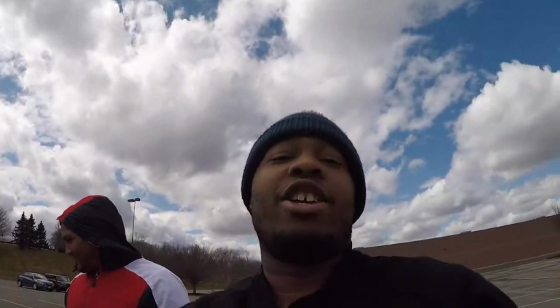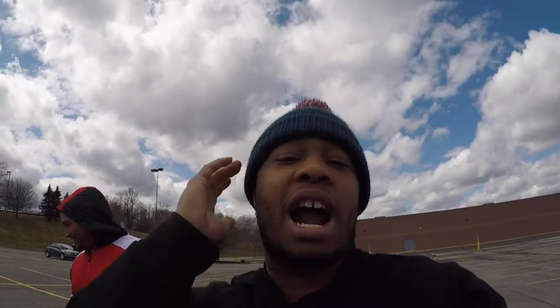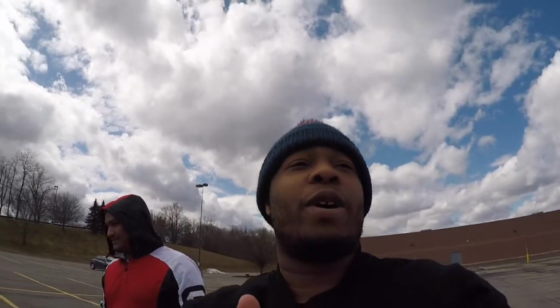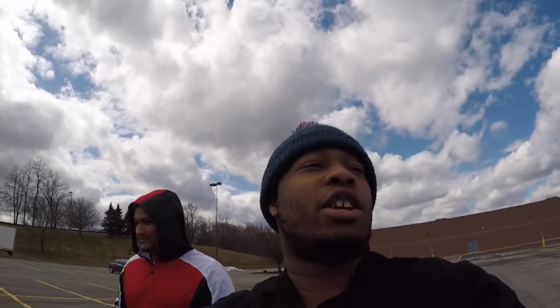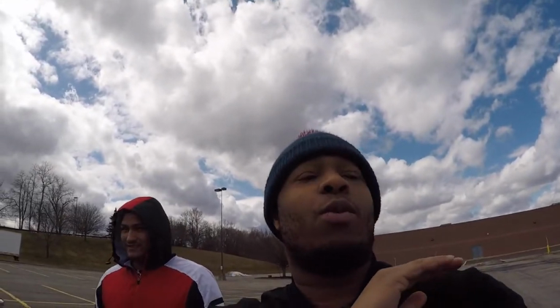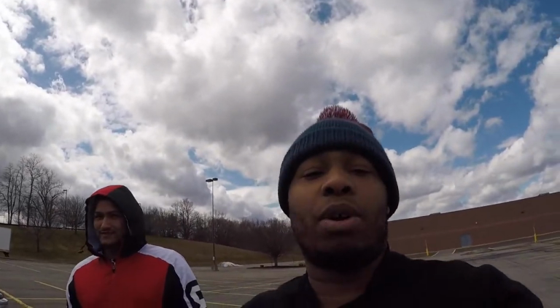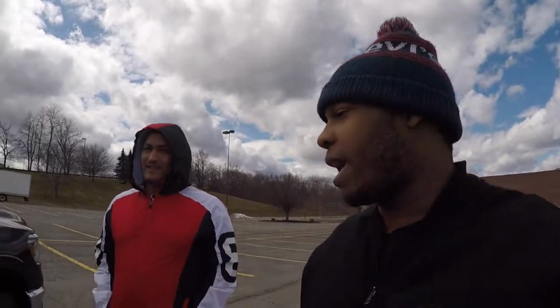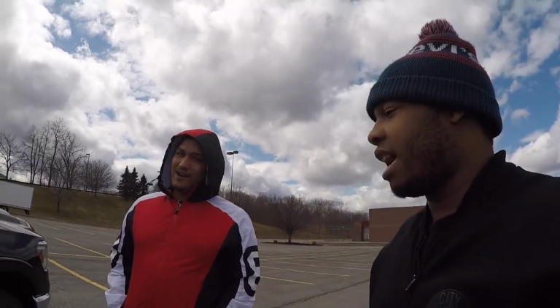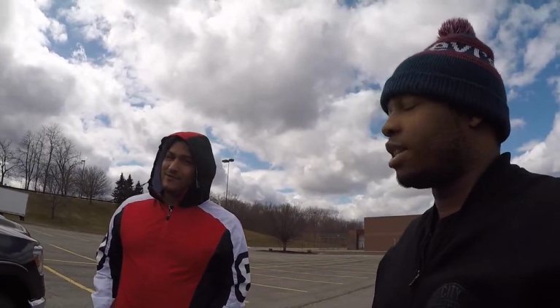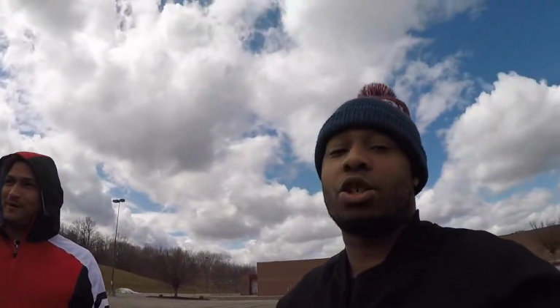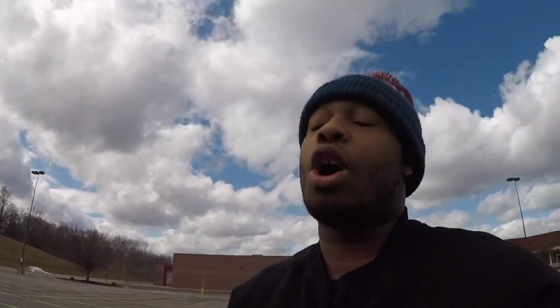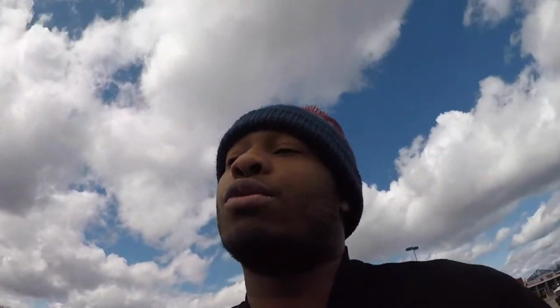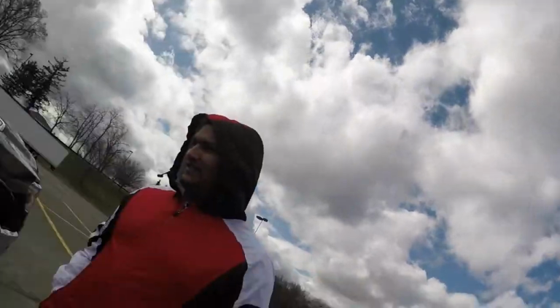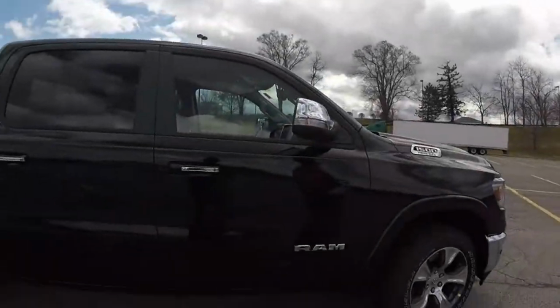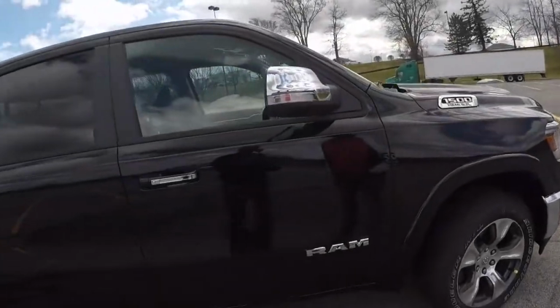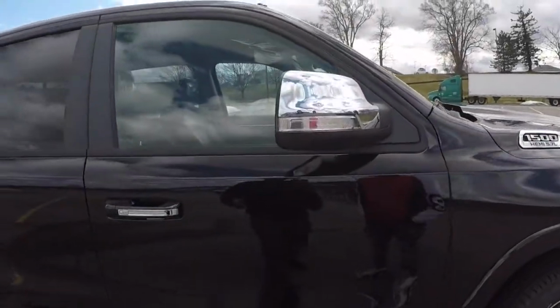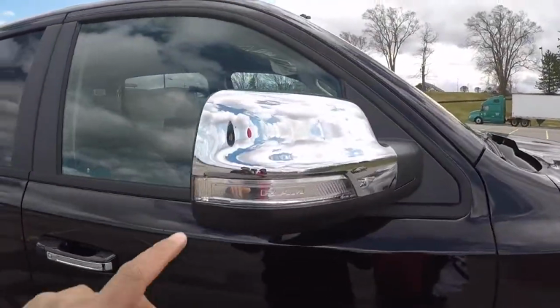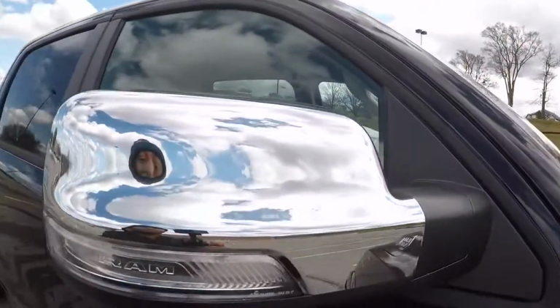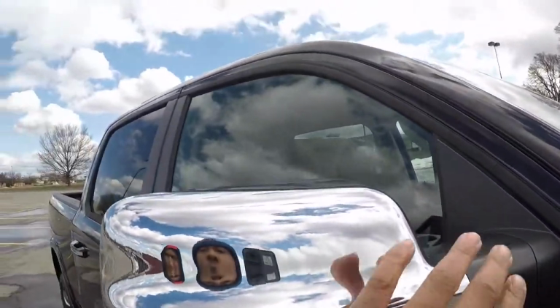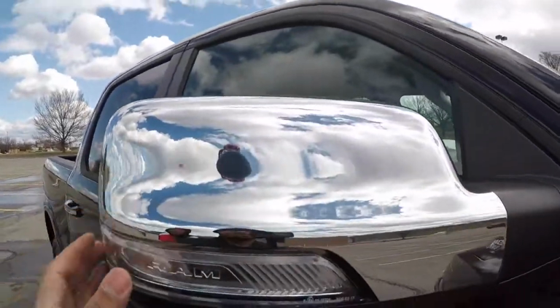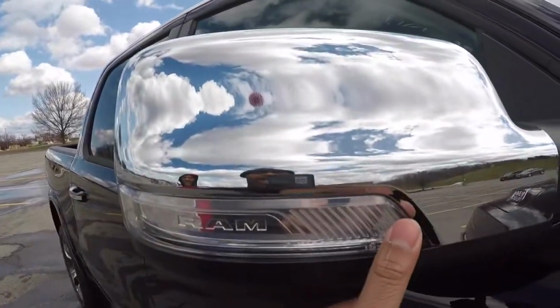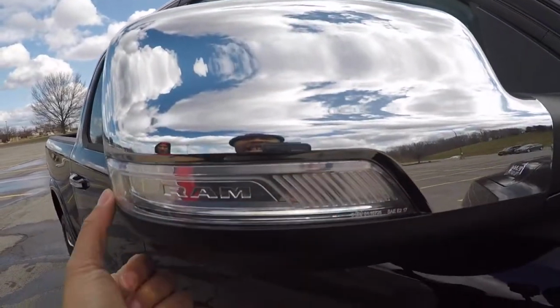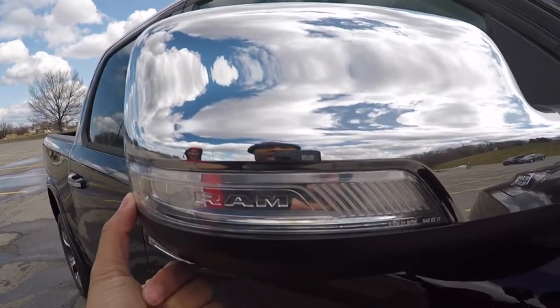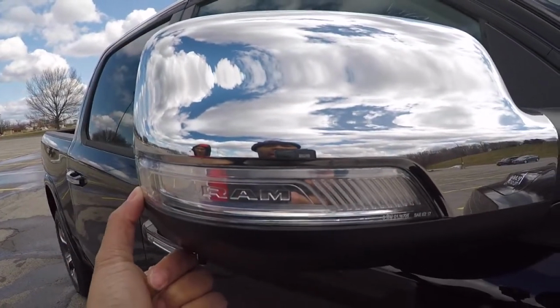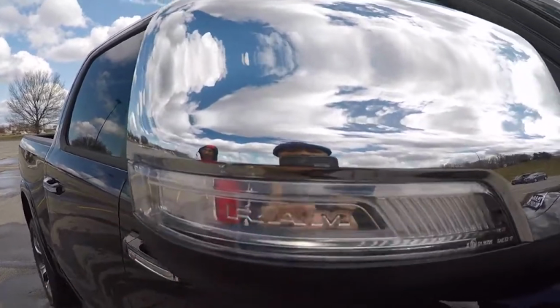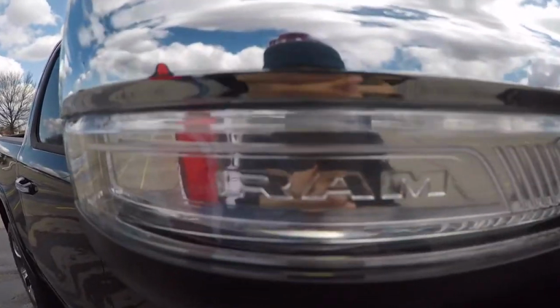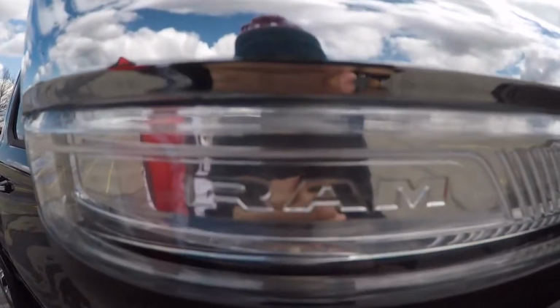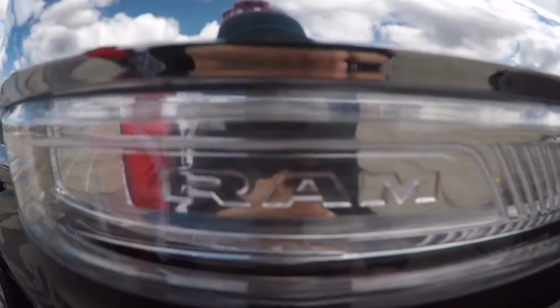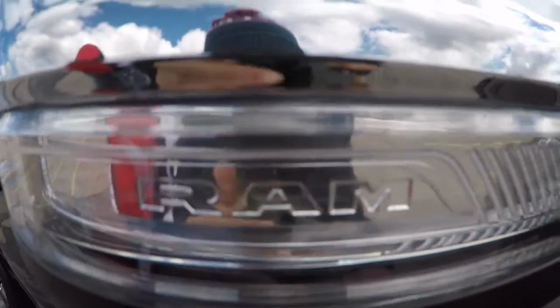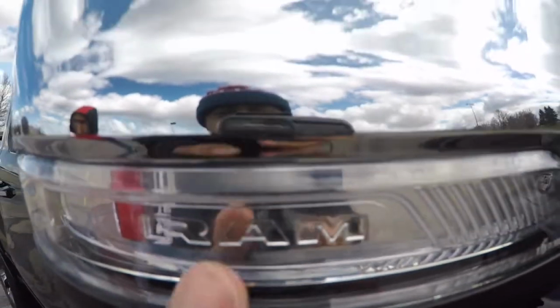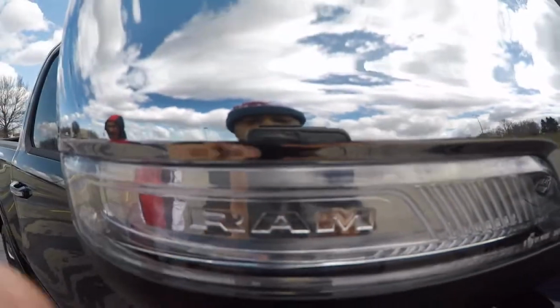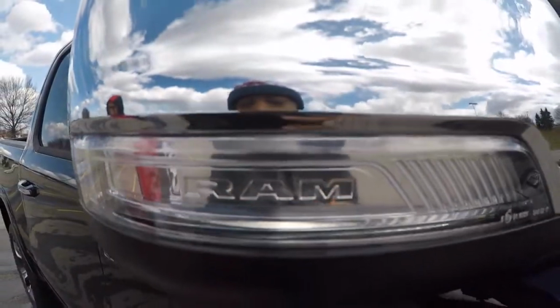I'm sorry for the wind noise — the wind is blowing crazy right now. It's super cold too. Alright, to the mirrors. You got the chrome on the mirrors with the LED turn signal on the mirror too. Ram — they ain't playing no games. They let you know this is a Ram product.